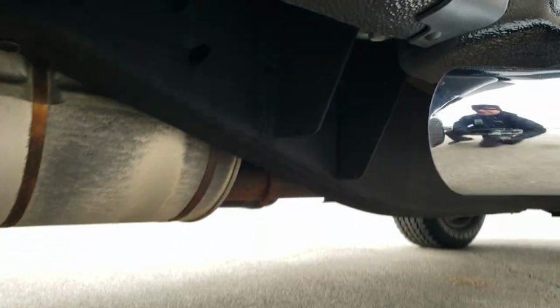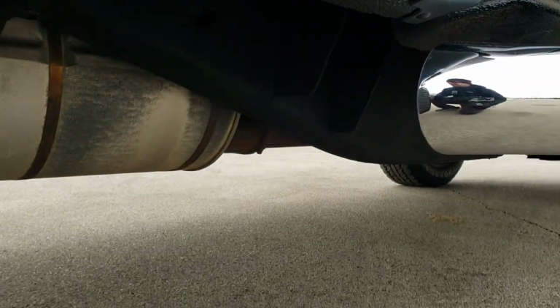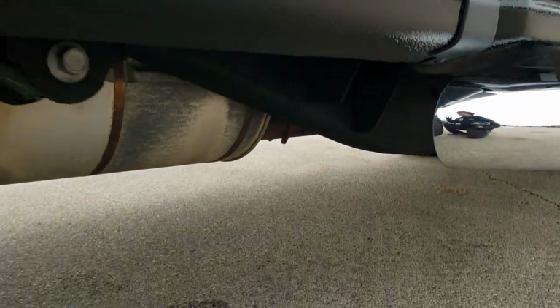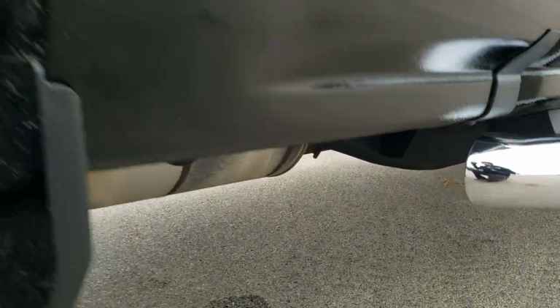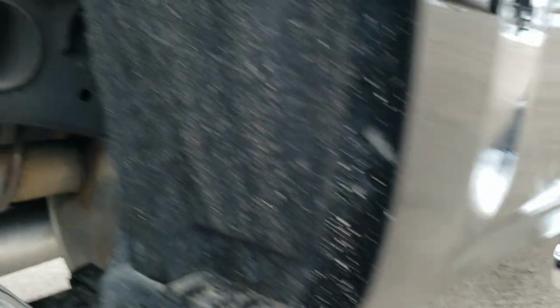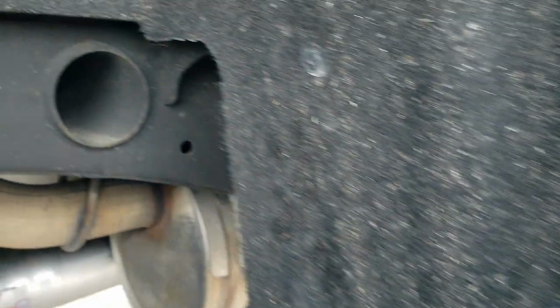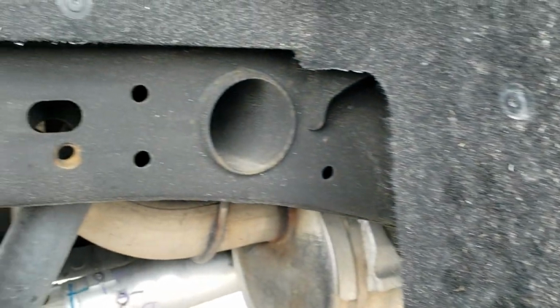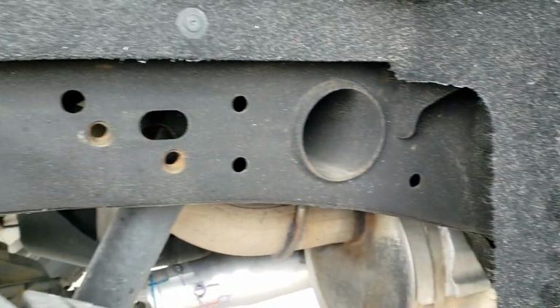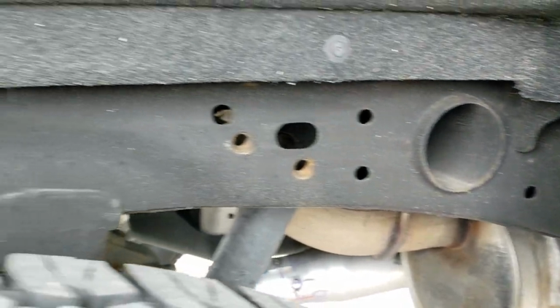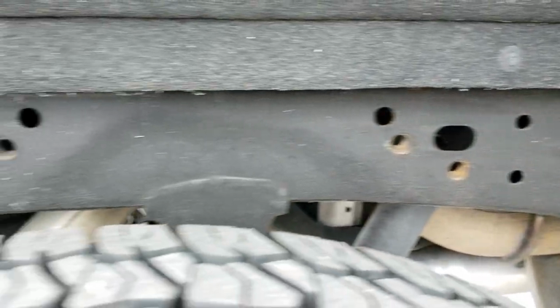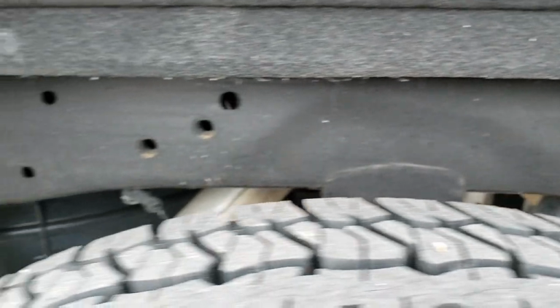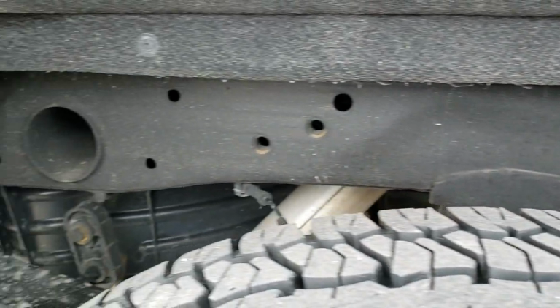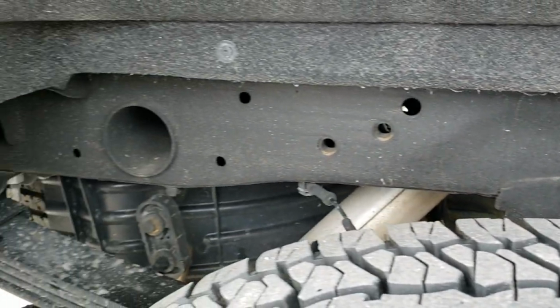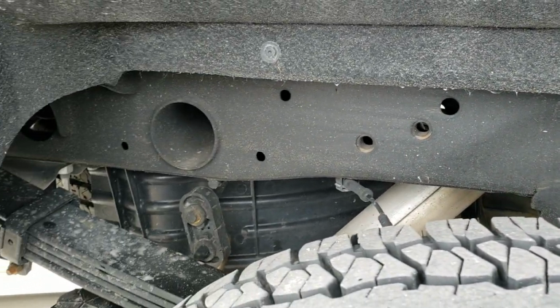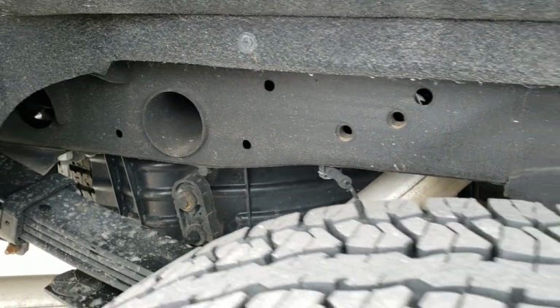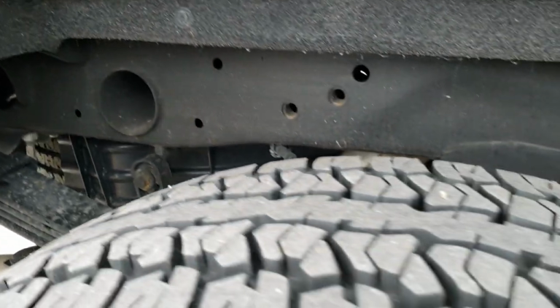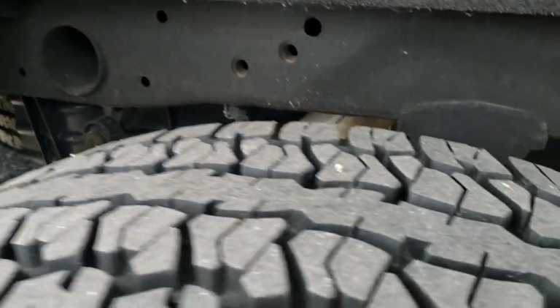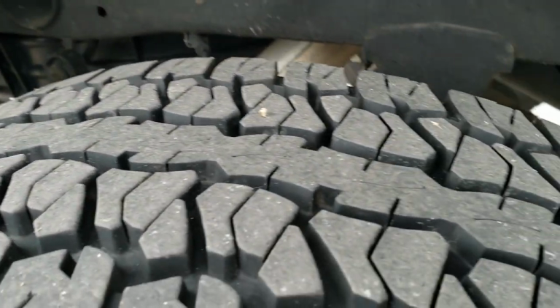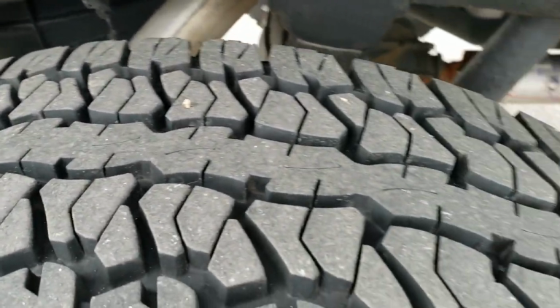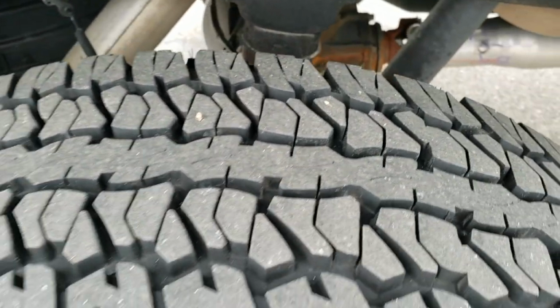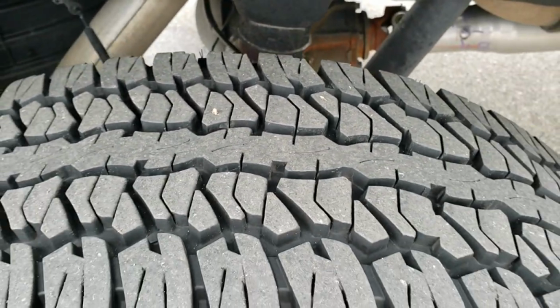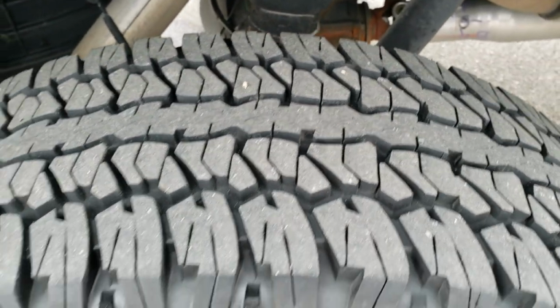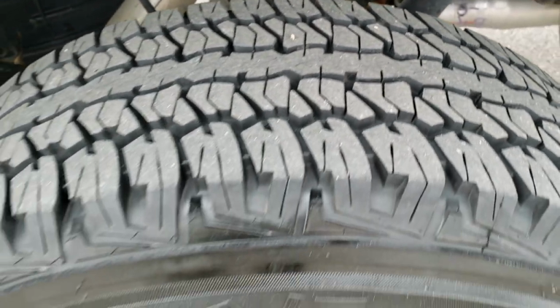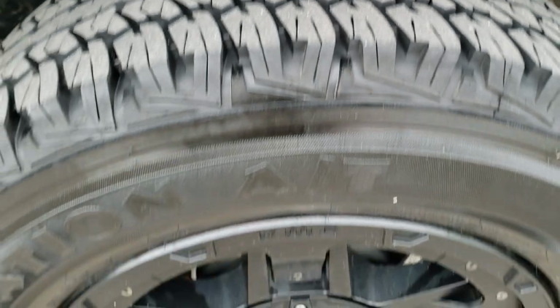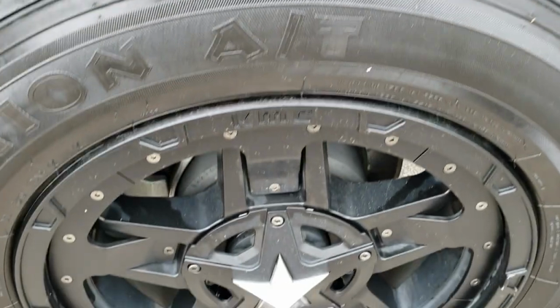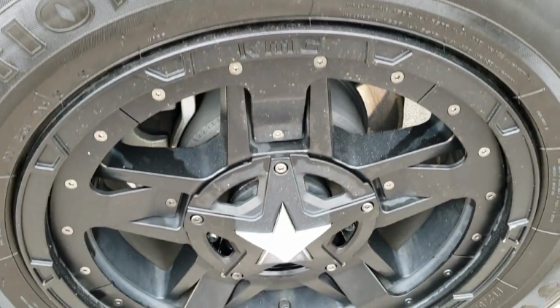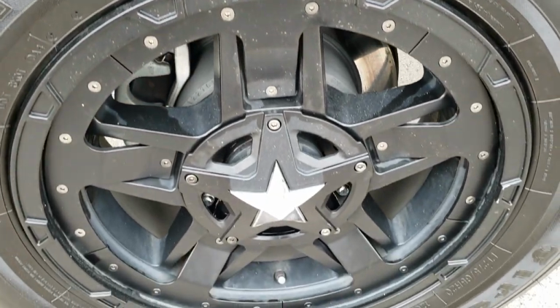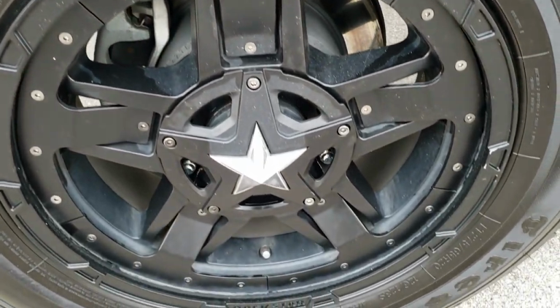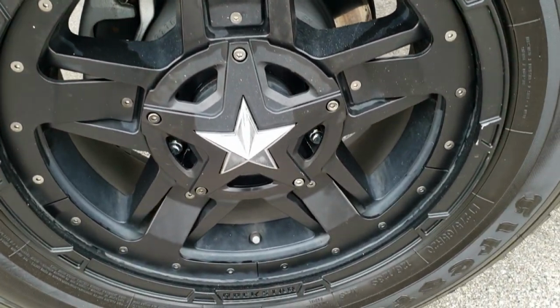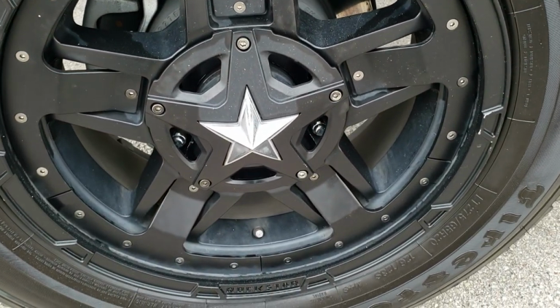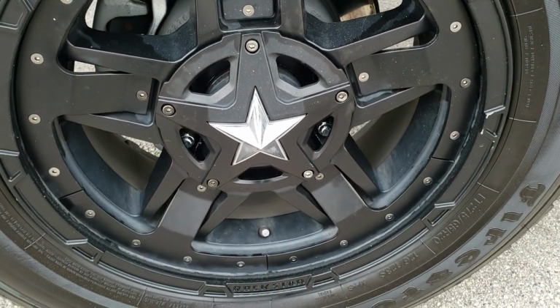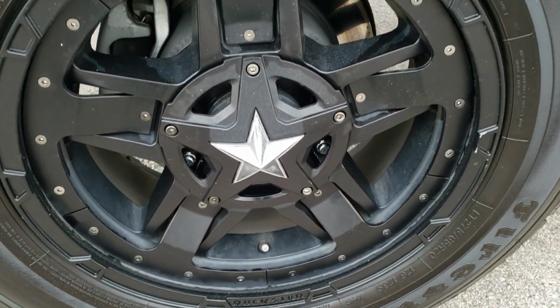The frame and underbody are exceptionally clean, and that's what you're going to get from a southern truck like this. The back tires have just as much tread as the front tires, and the back rim is in excellent shape as well.